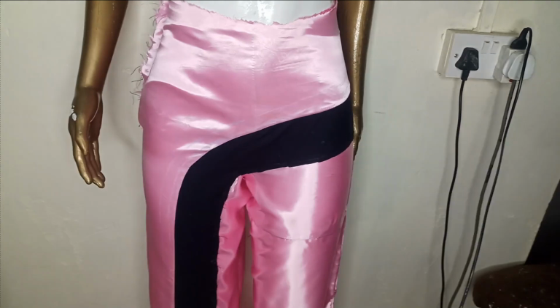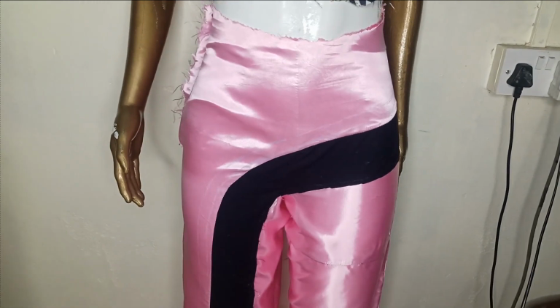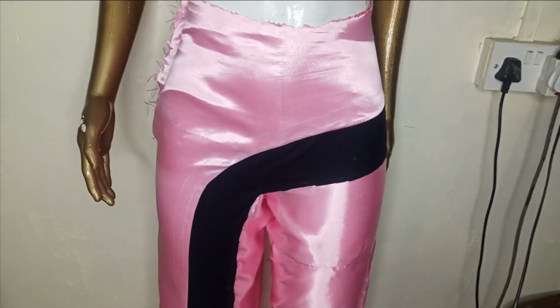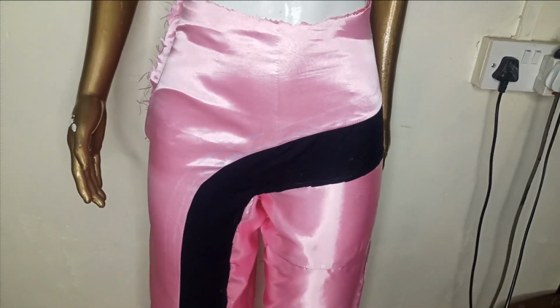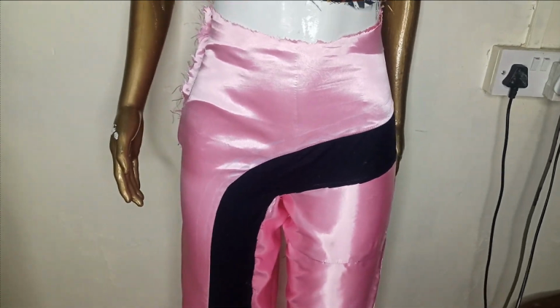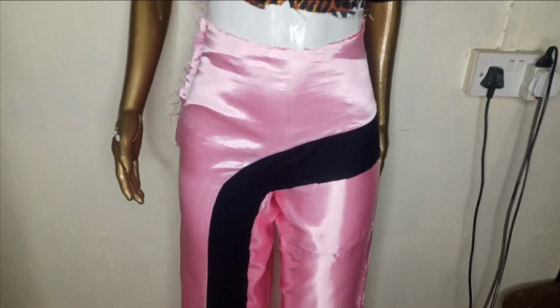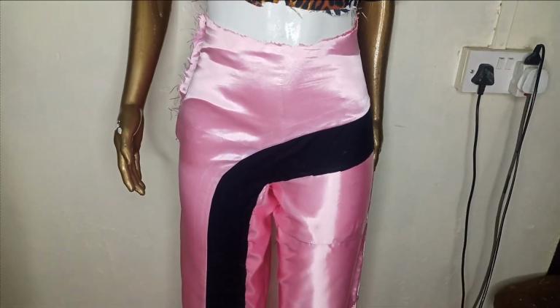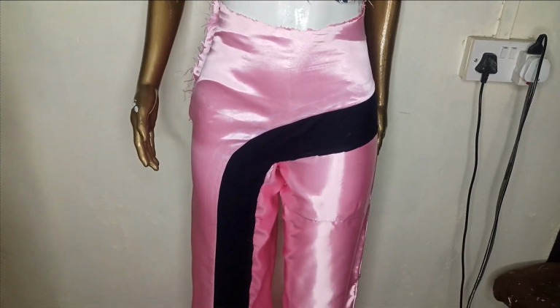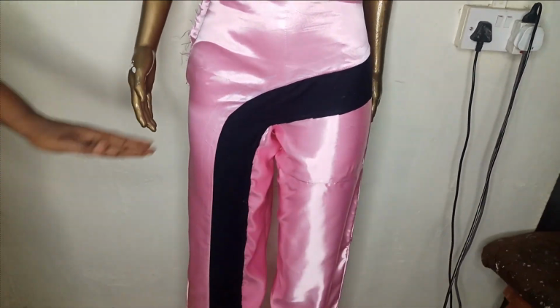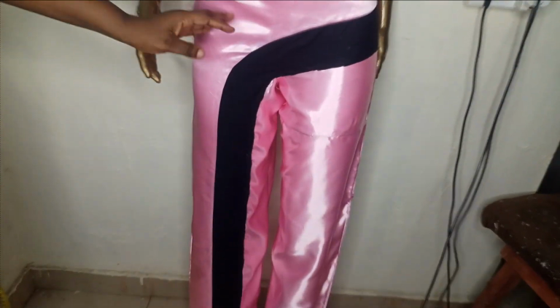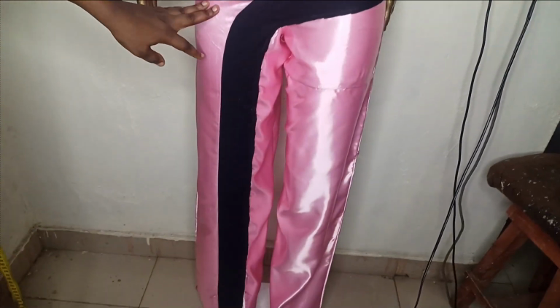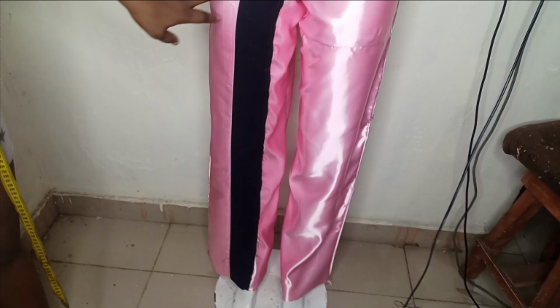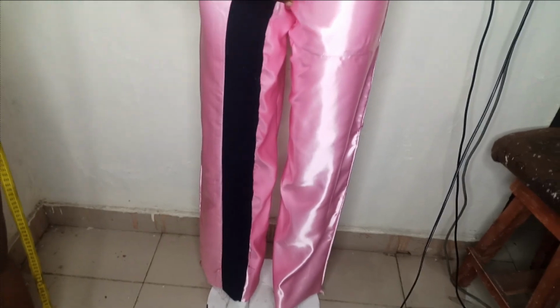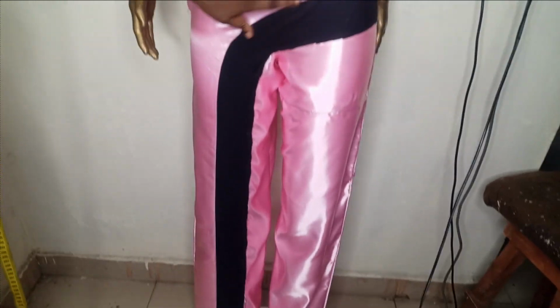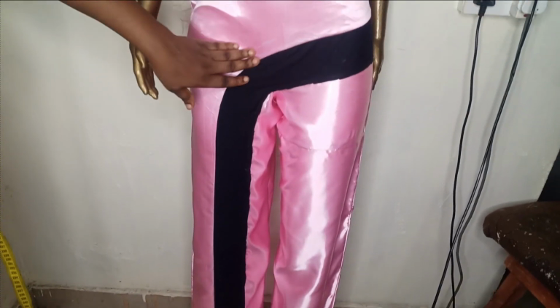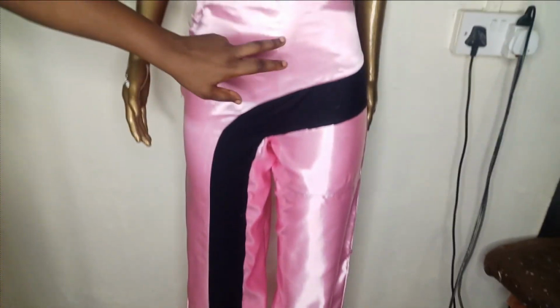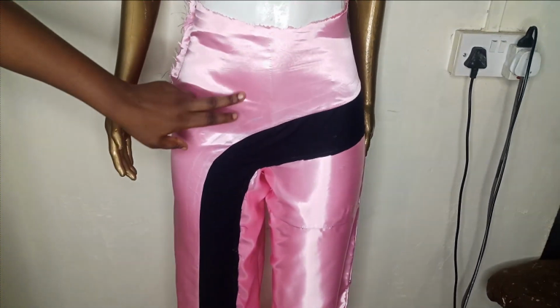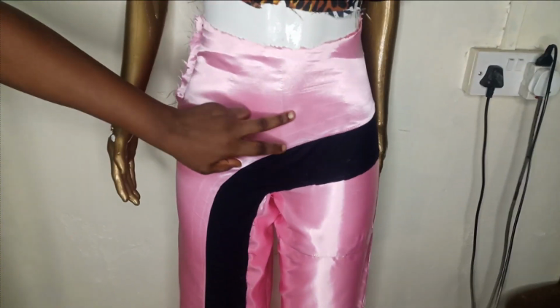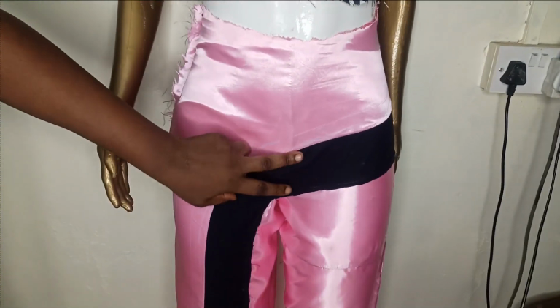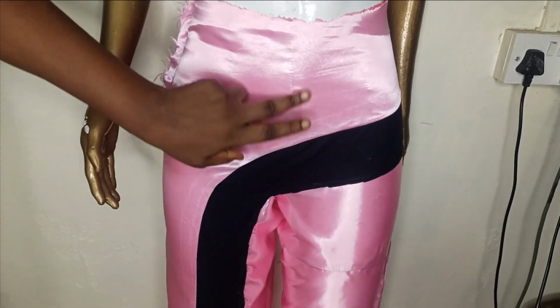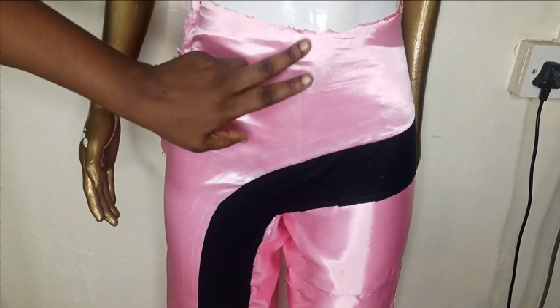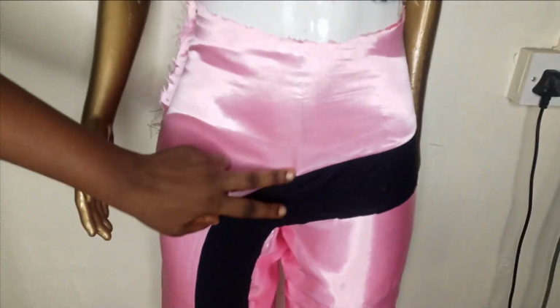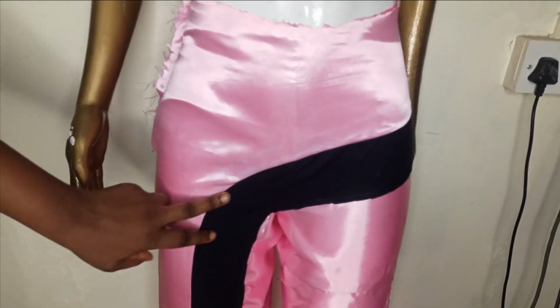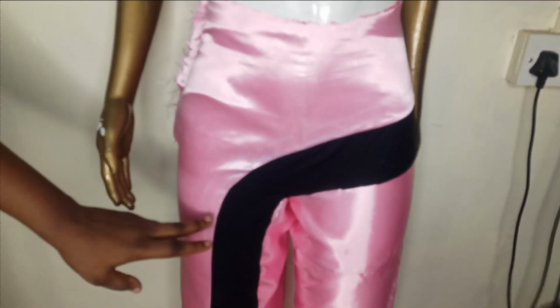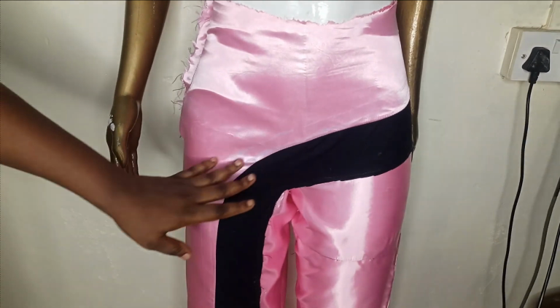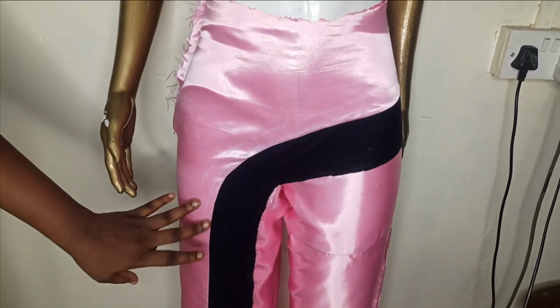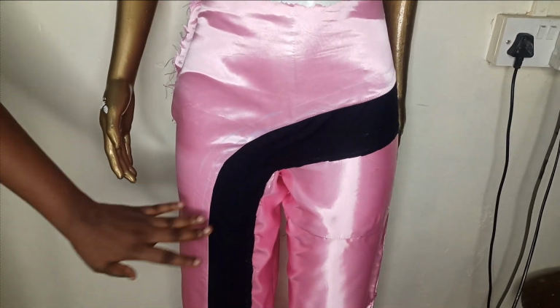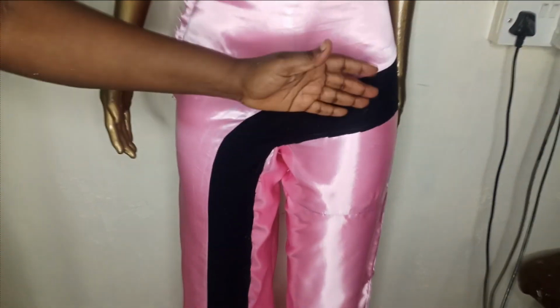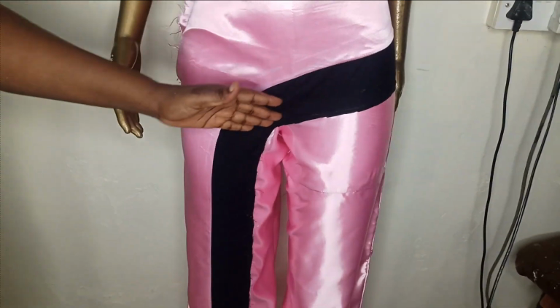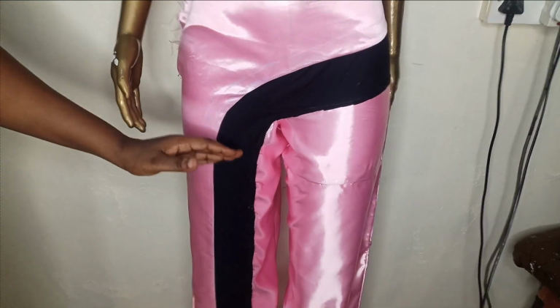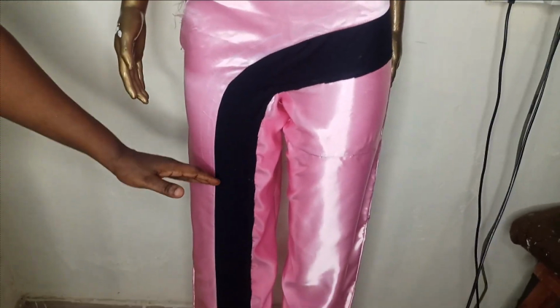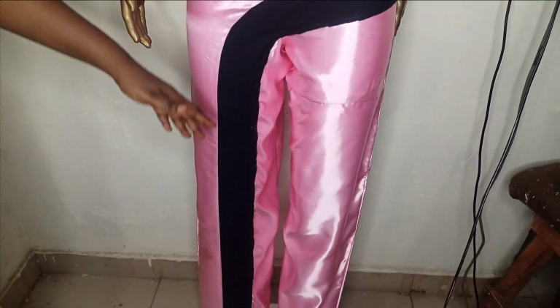Welcome back to the Arbitrary City channel. In today's class we will learn how to make this beautiful straight pant with this seamless design. You can see that there is no seam on the crotch area. I will be teaching us how we can do this and then draft this beautiful pattern.